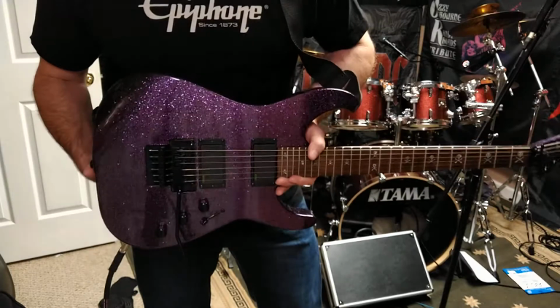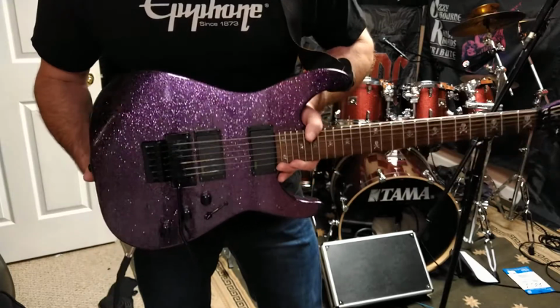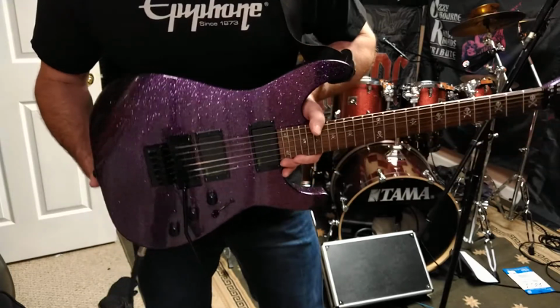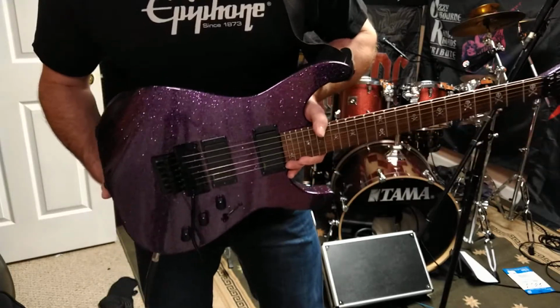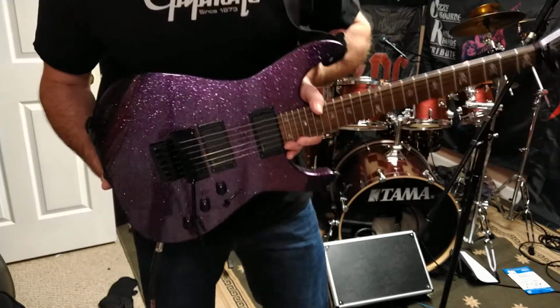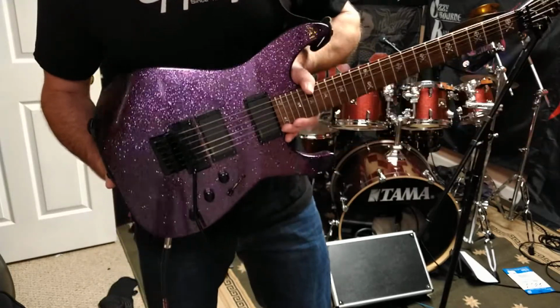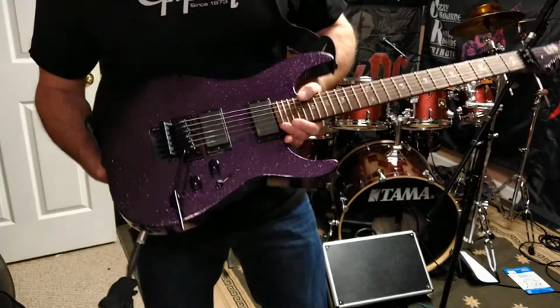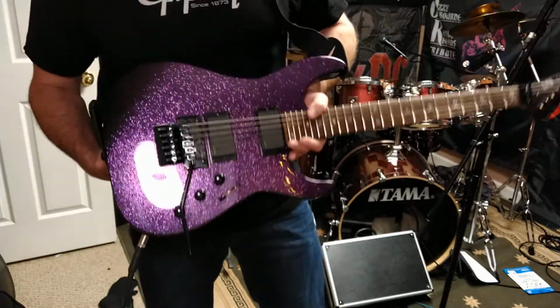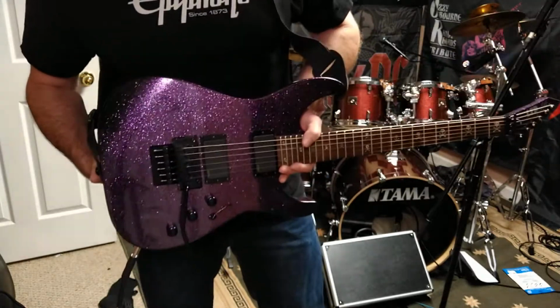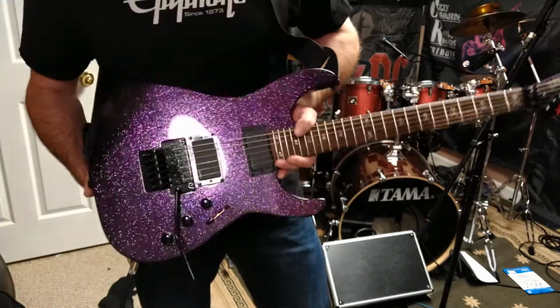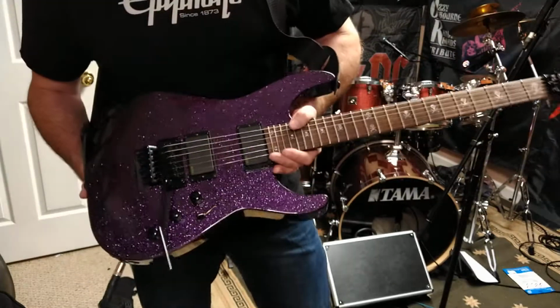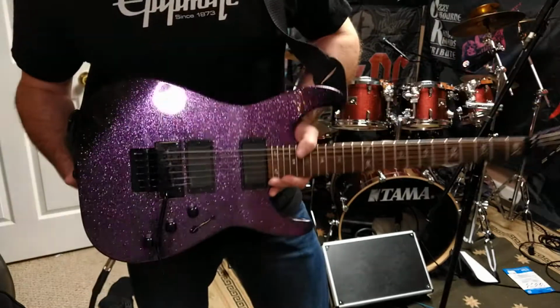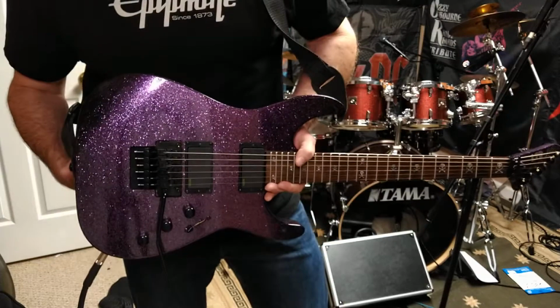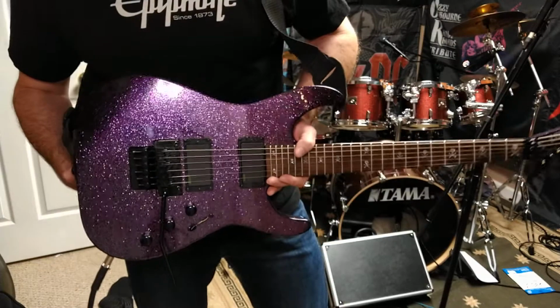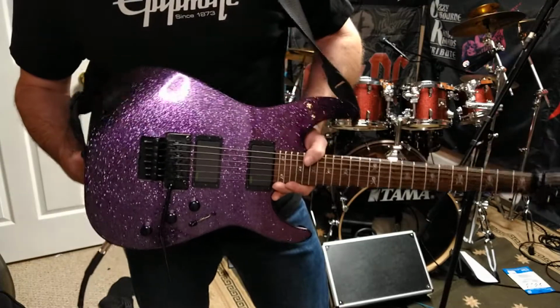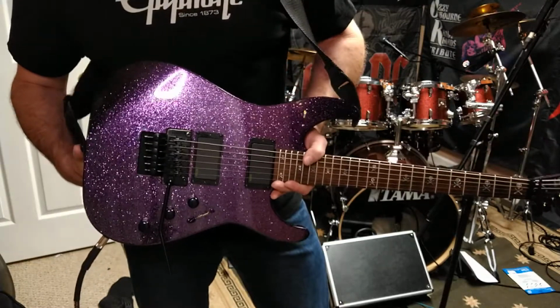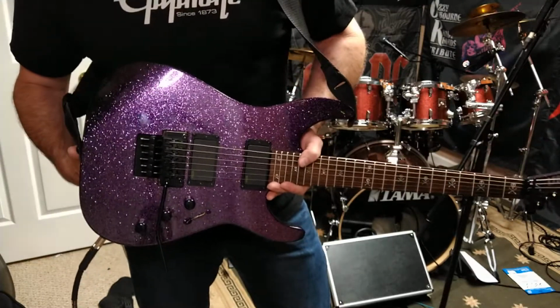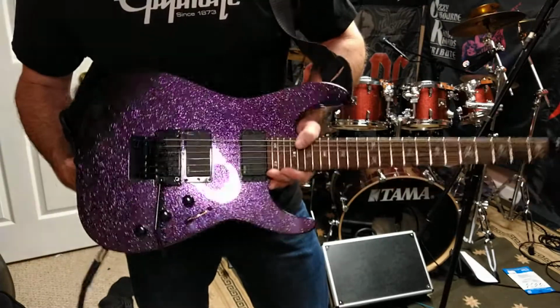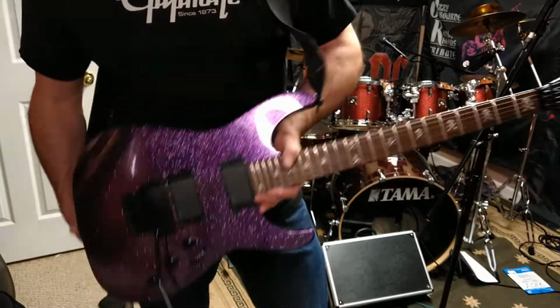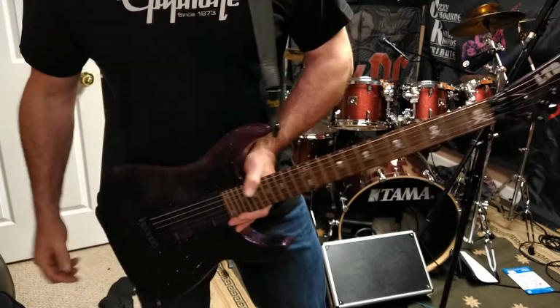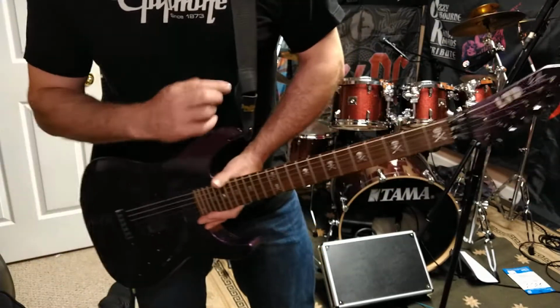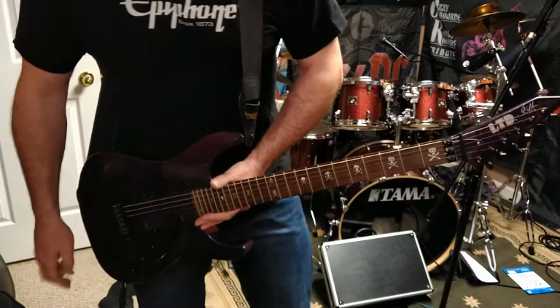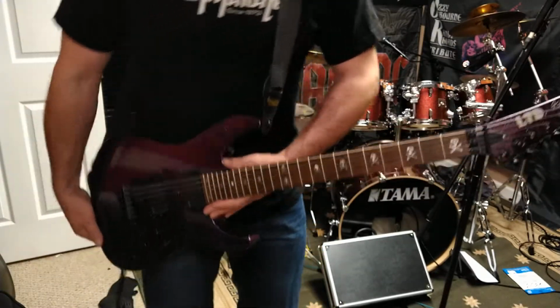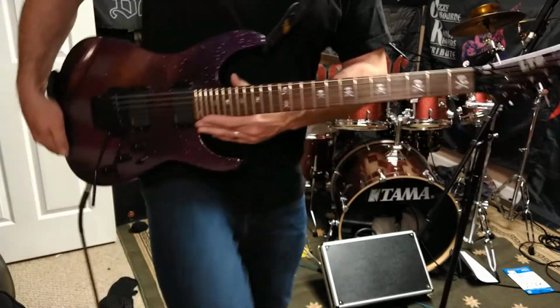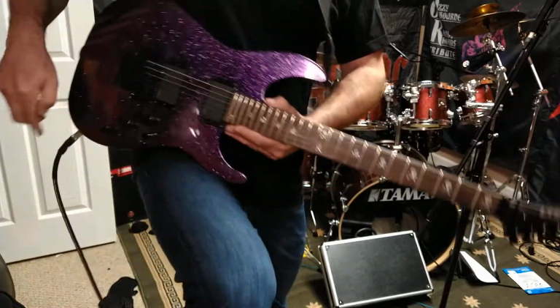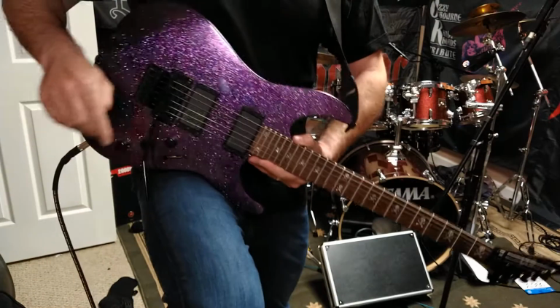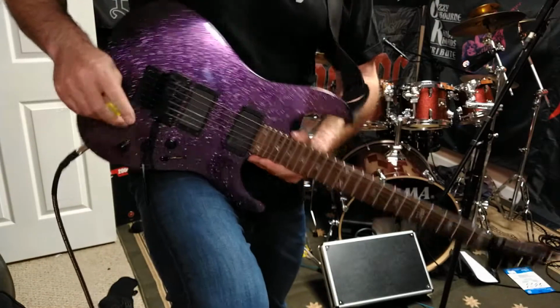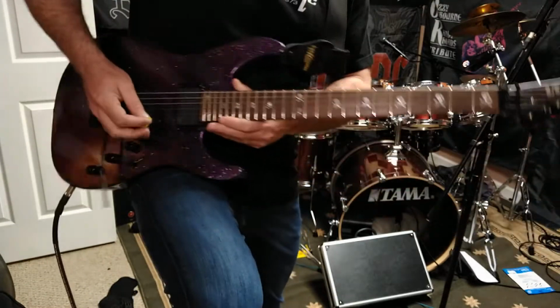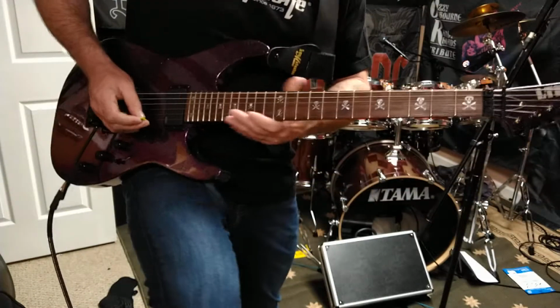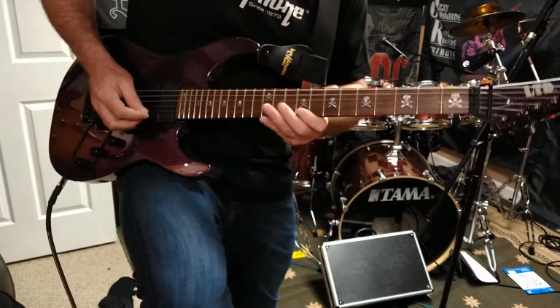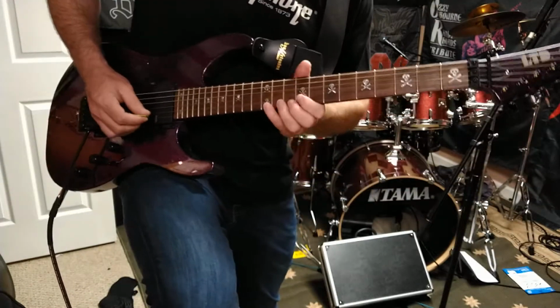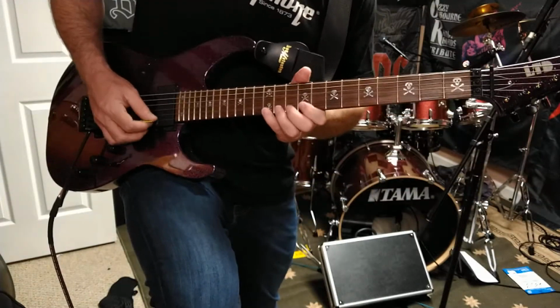It has Kirk Hammett's signature Bone Breaker pickups in it. These are still available at Guitar Center if you want to pay about twelve hundred dollars. This and the KH3 are available — they're great guitars, they do a lot of really cool things. If you're a Strat lead player, they're worth checking out.